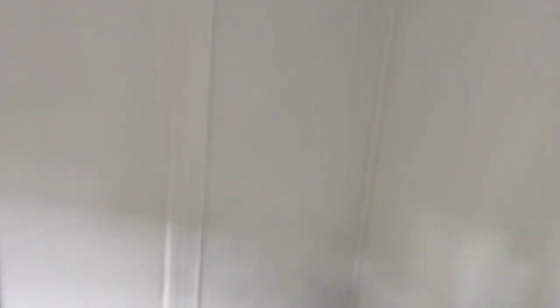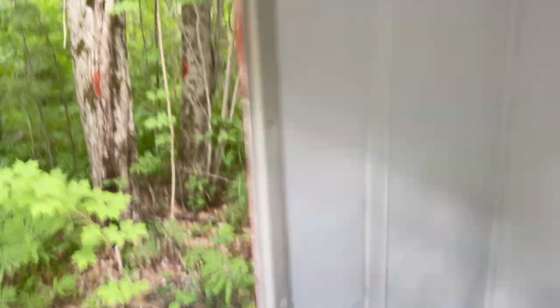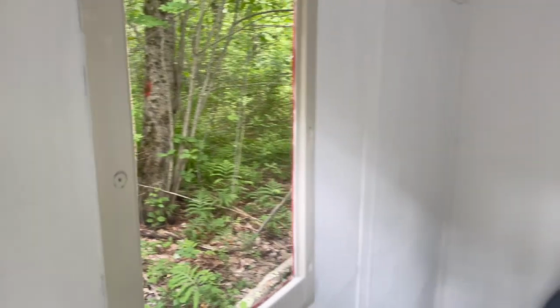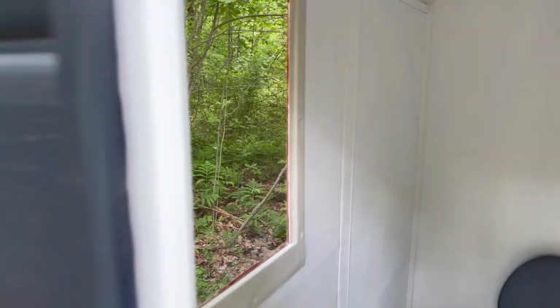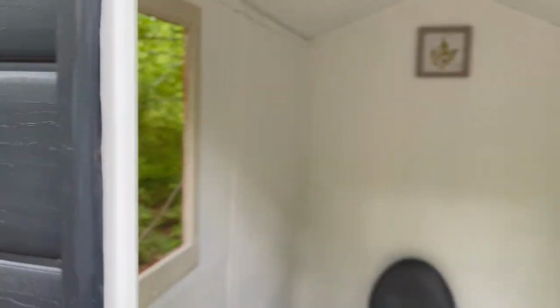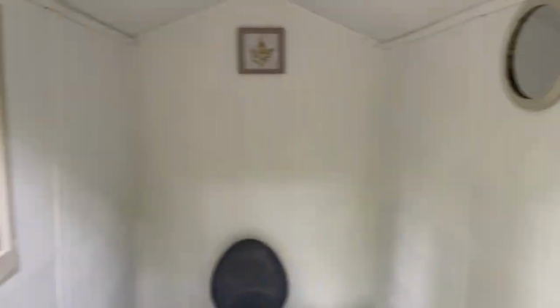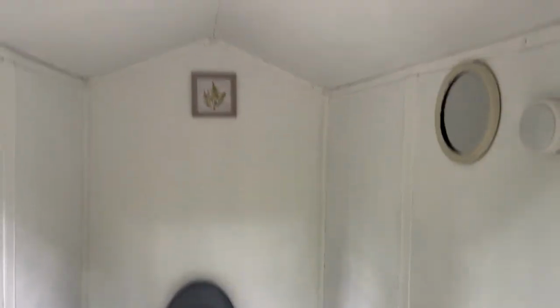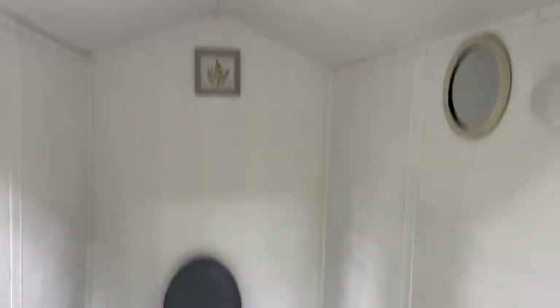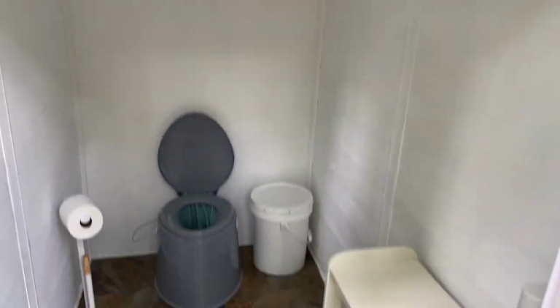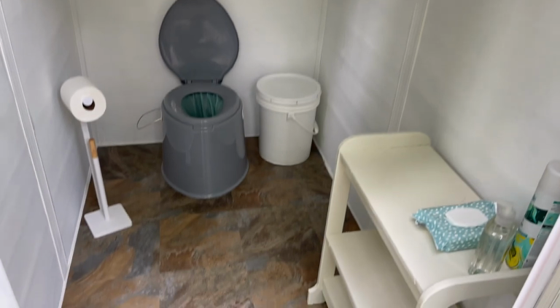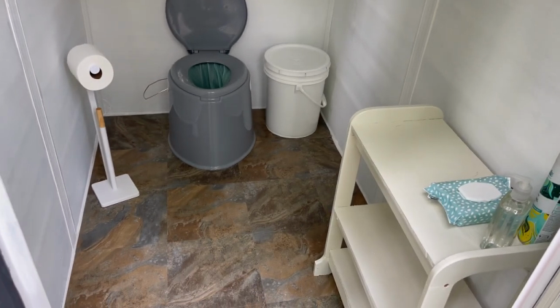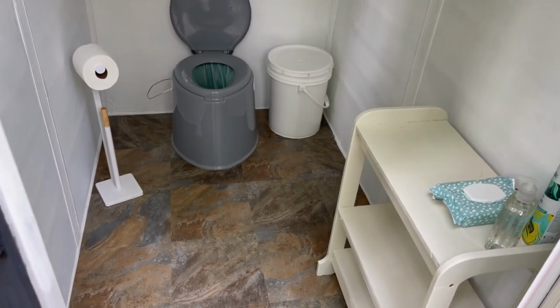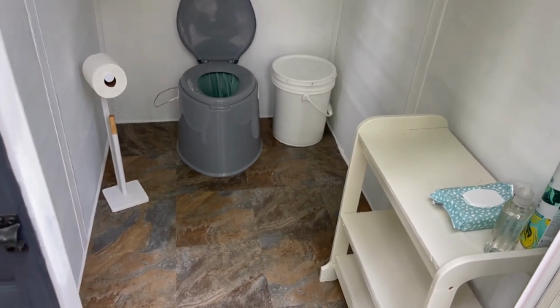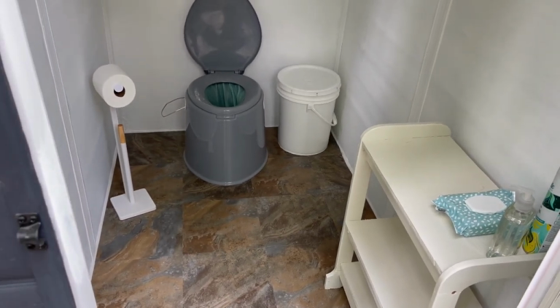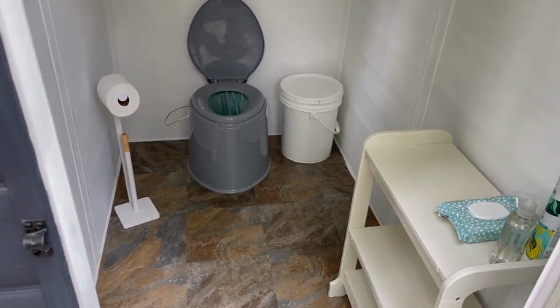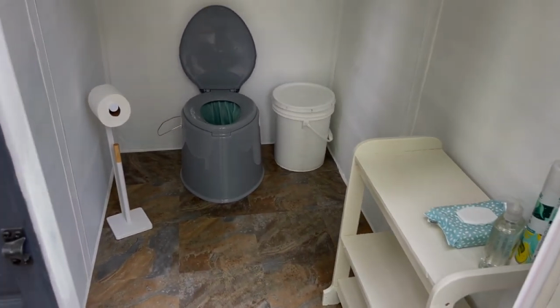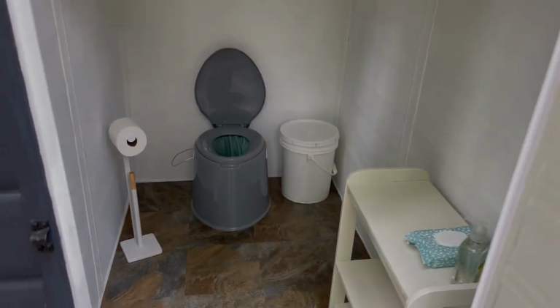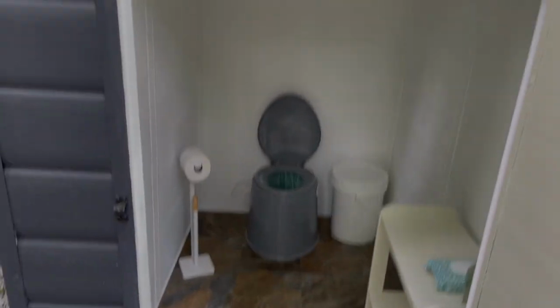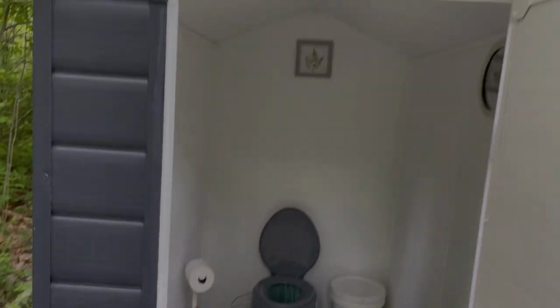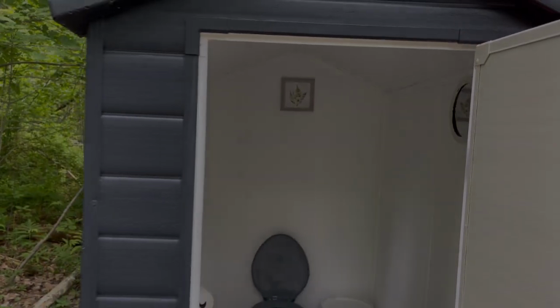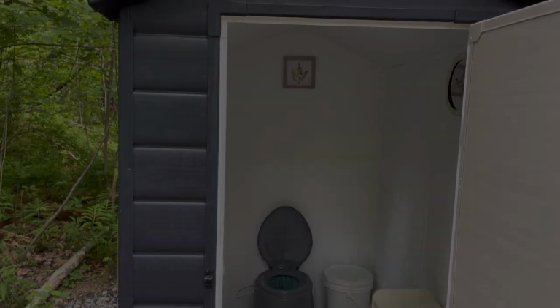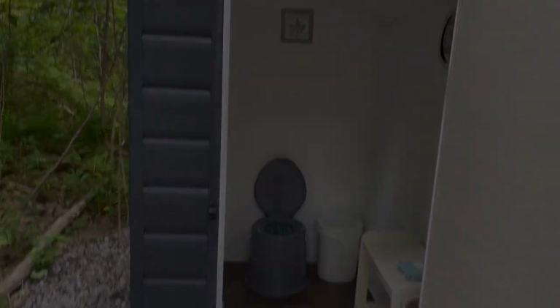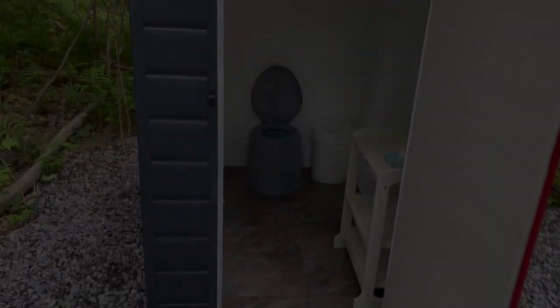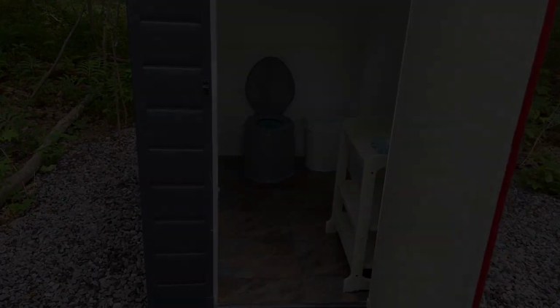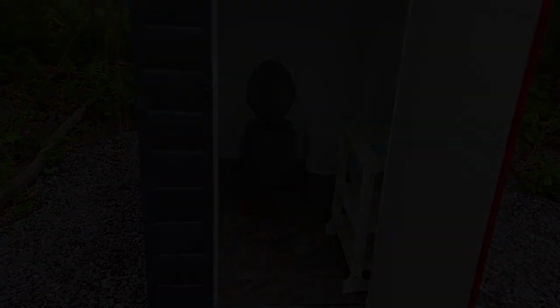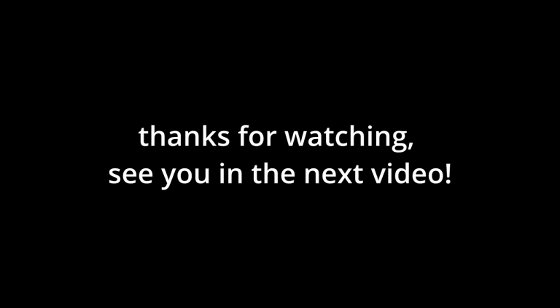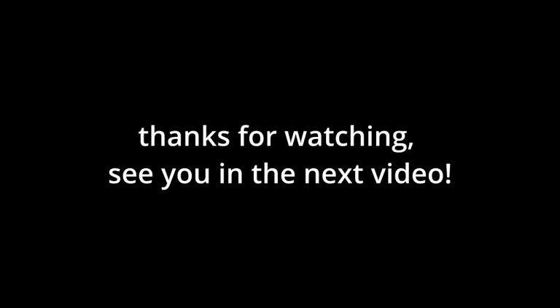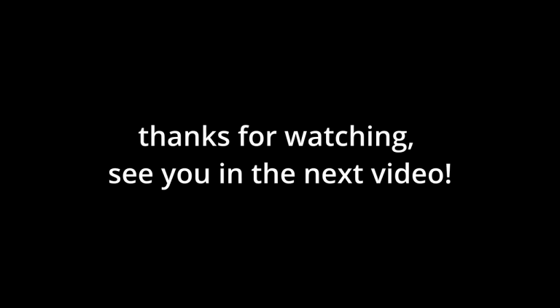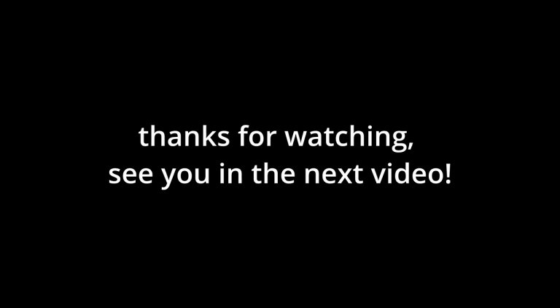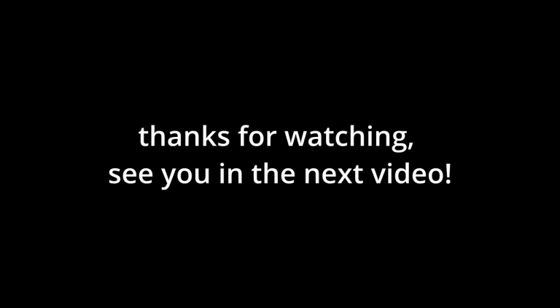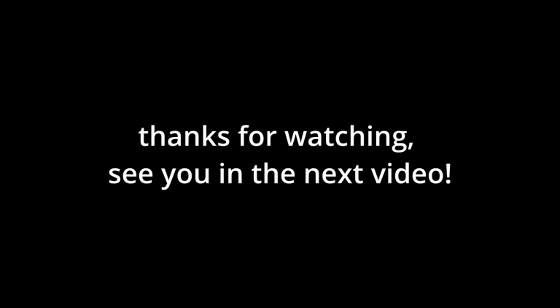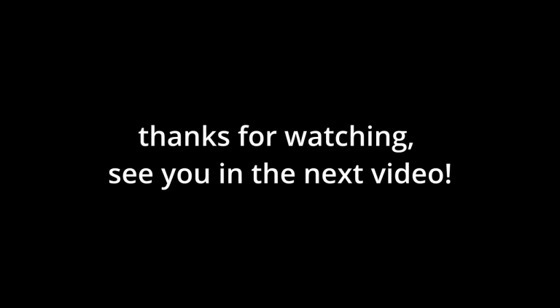We are super impressed with the shed, and it's perfect for what we need it for. We are very happy and excited.